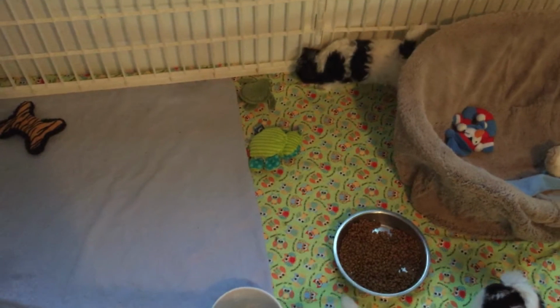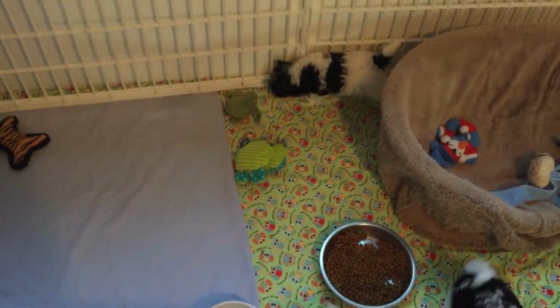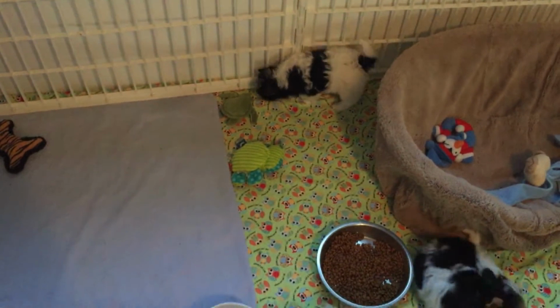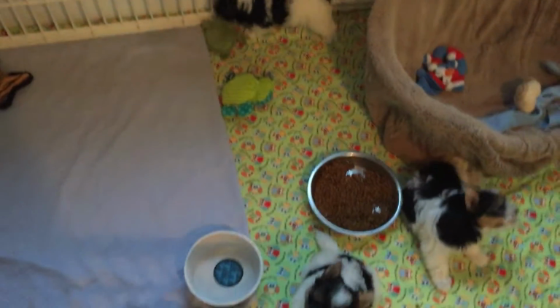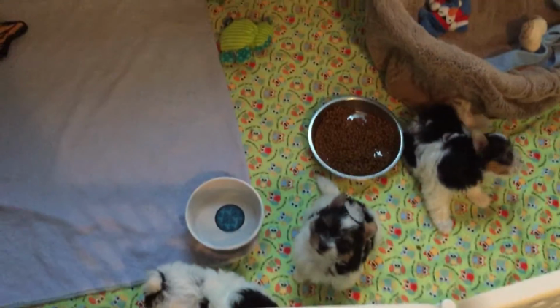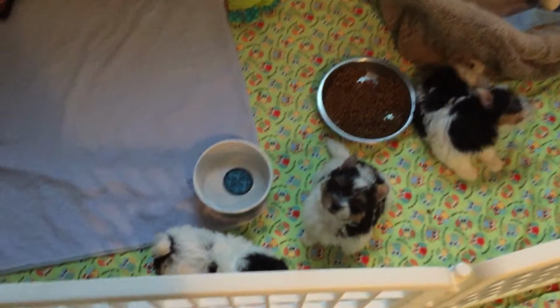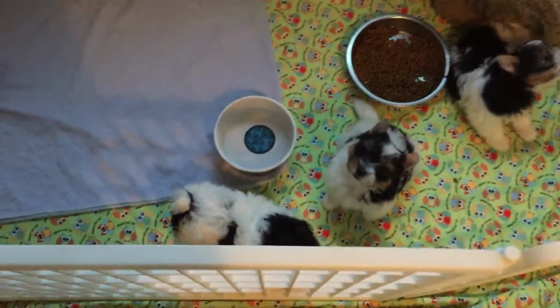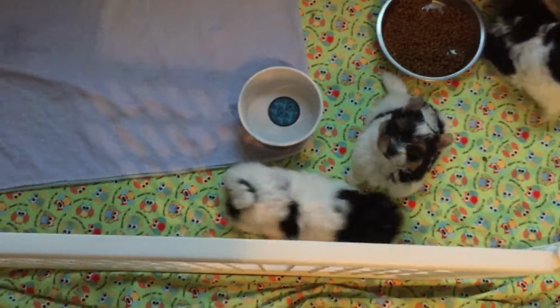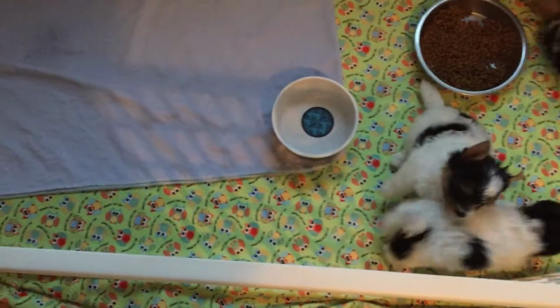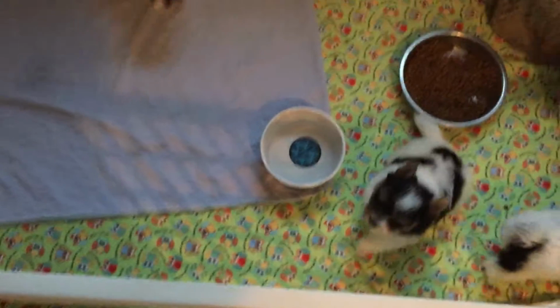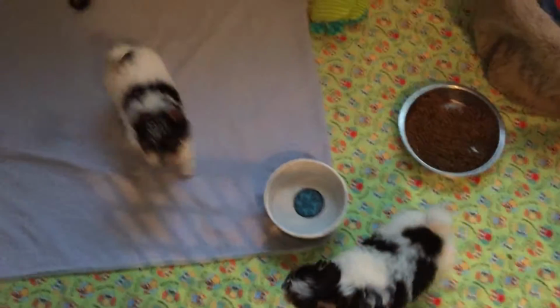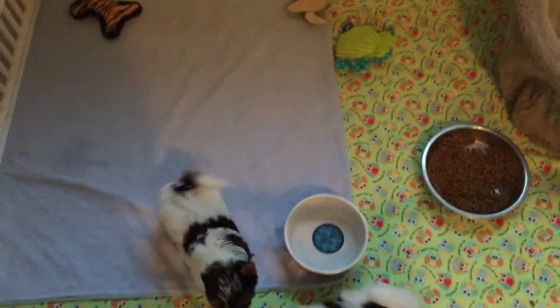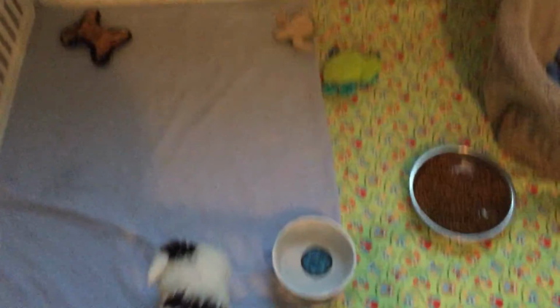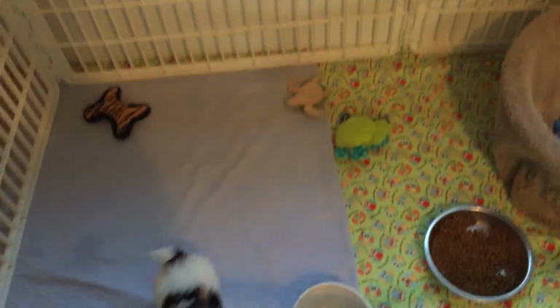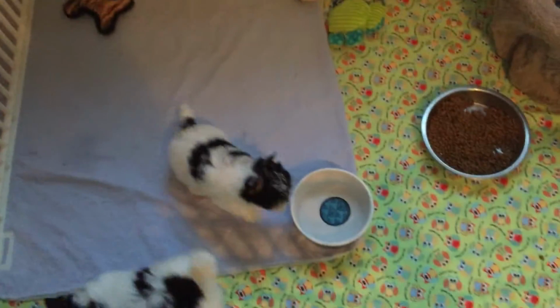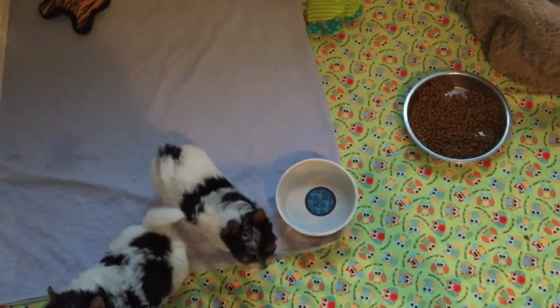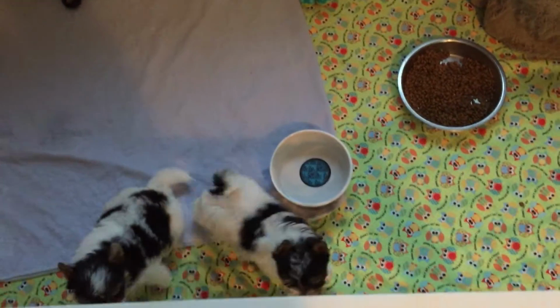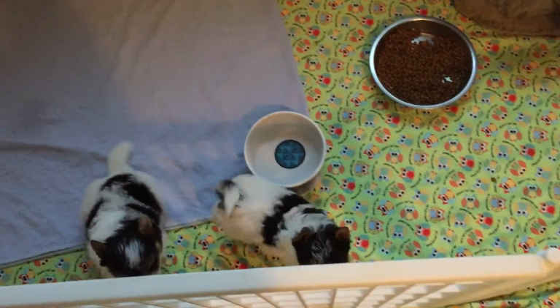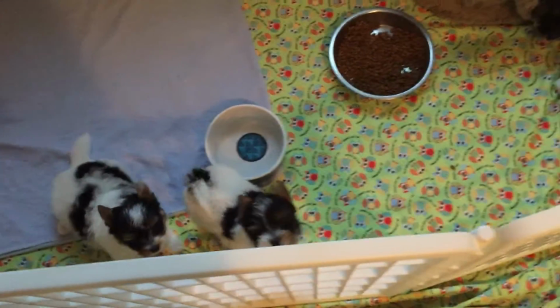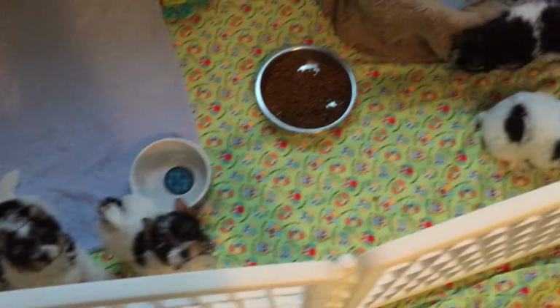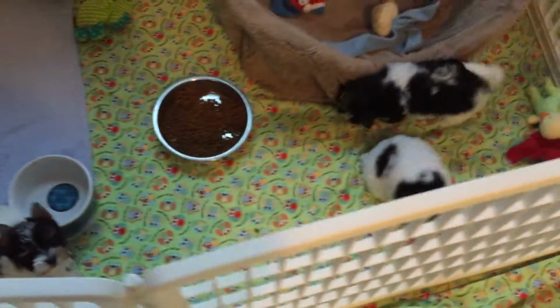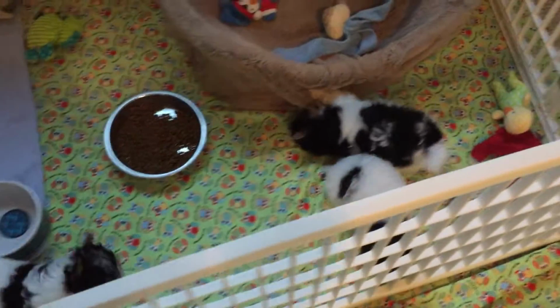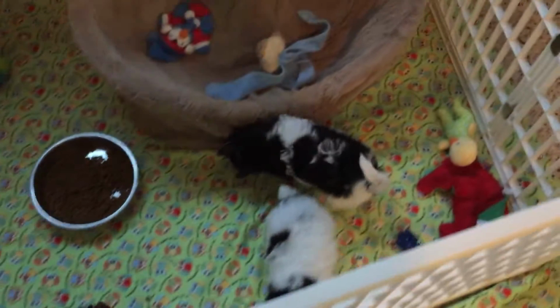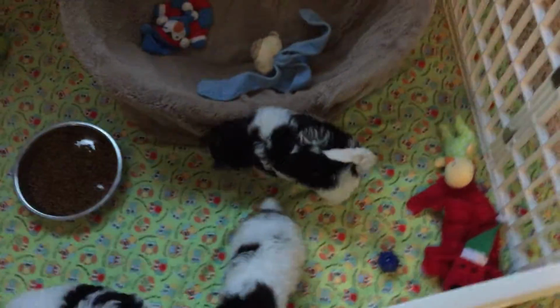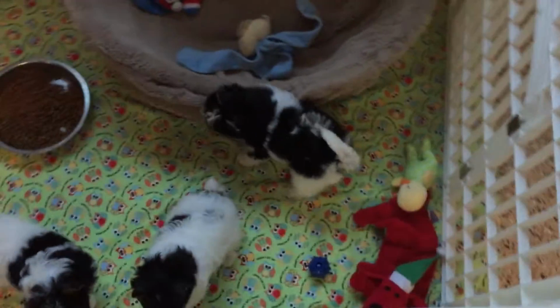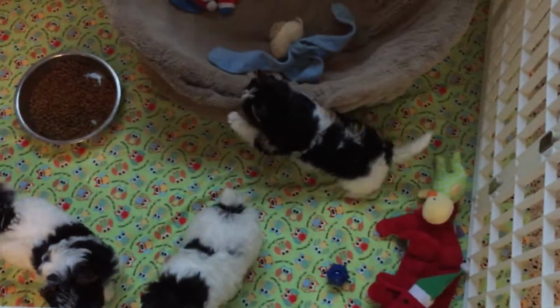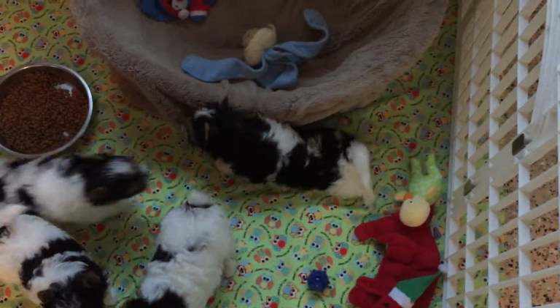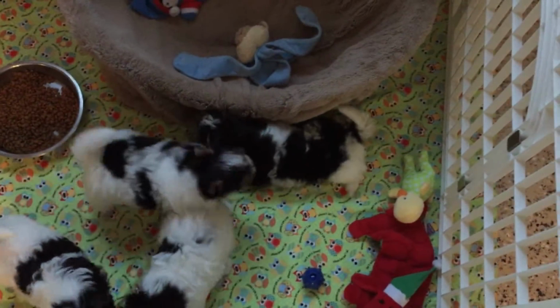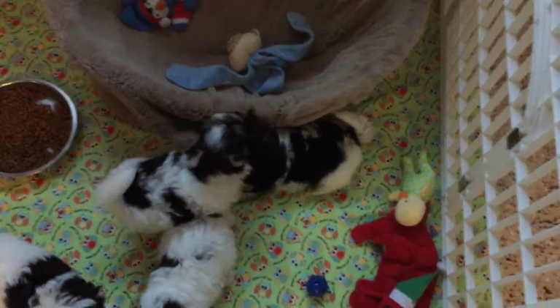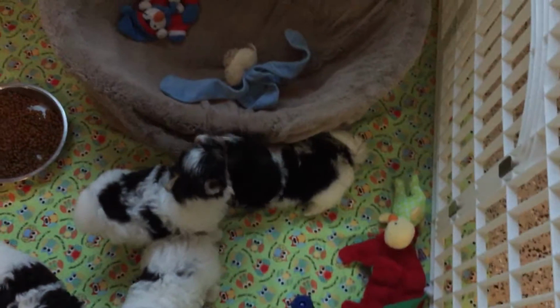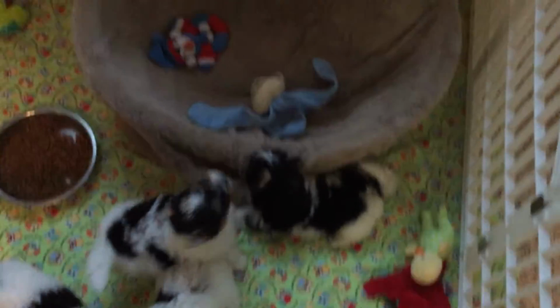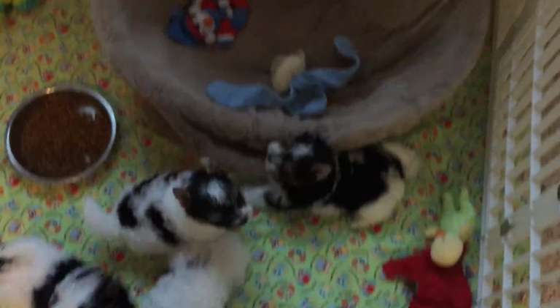Good evening, YouTube viewers. This is the Quick on the Draw Litter. They are in their little puppy room, and we have another dog a couple weeks from delivering.